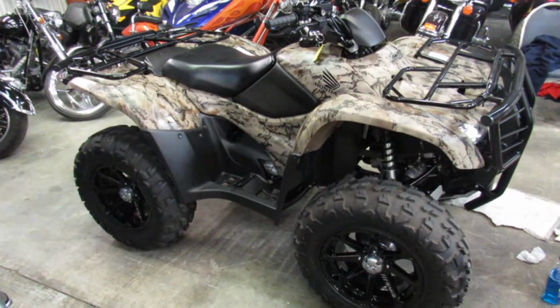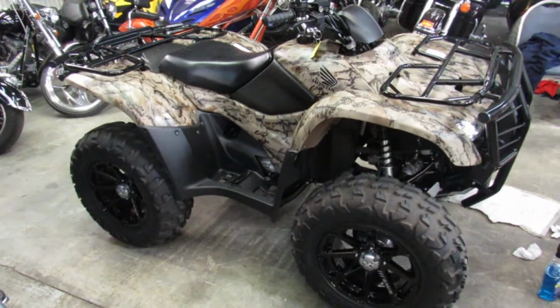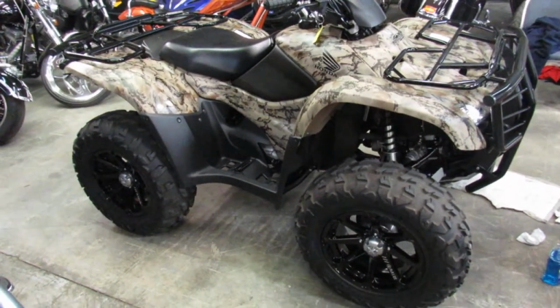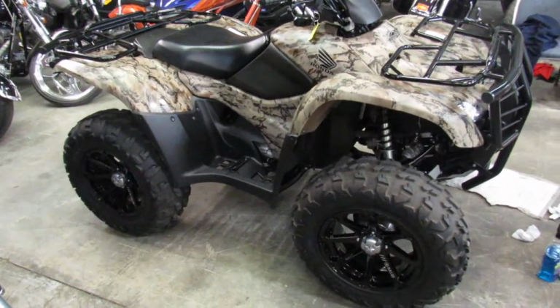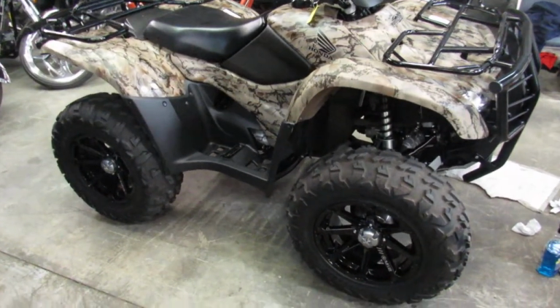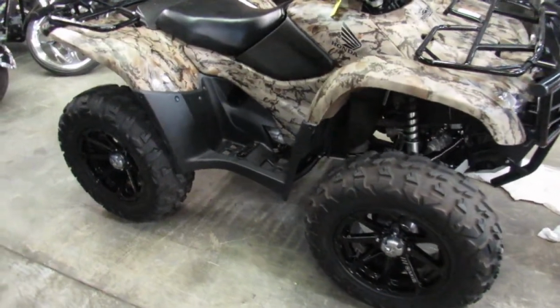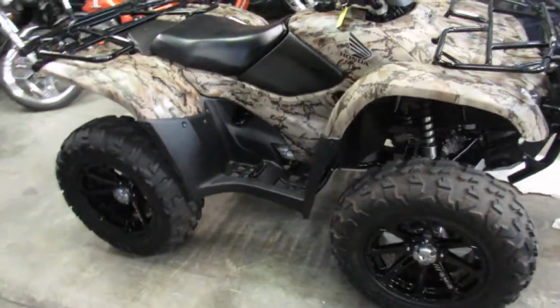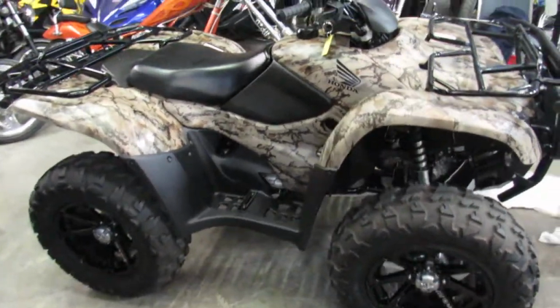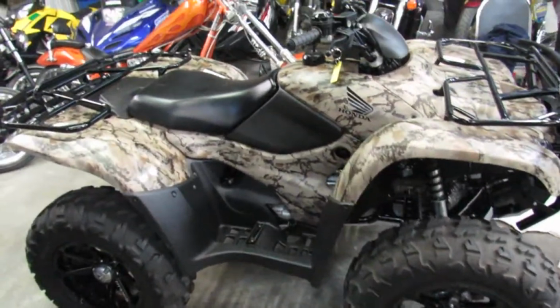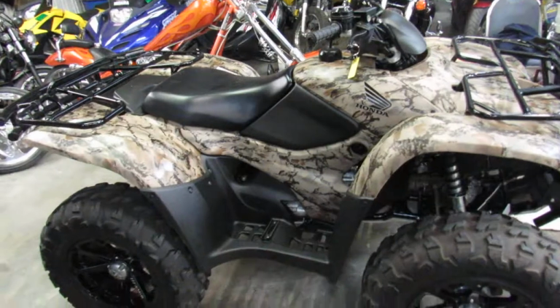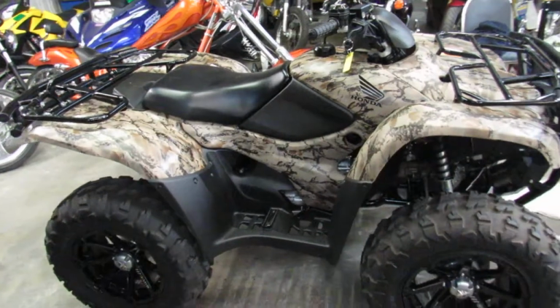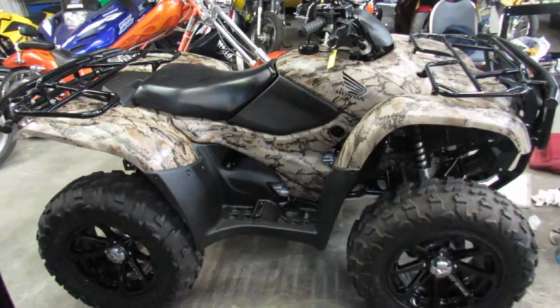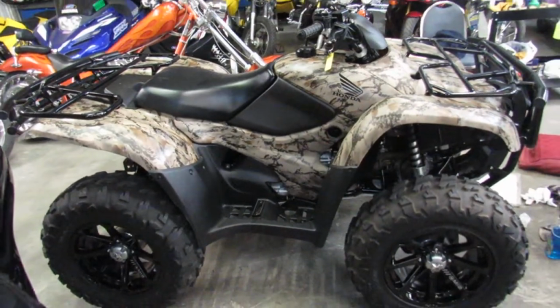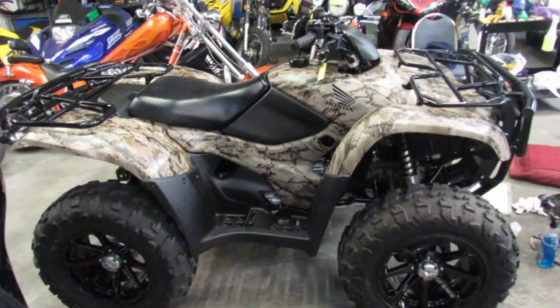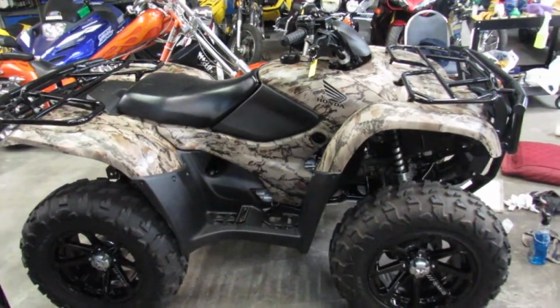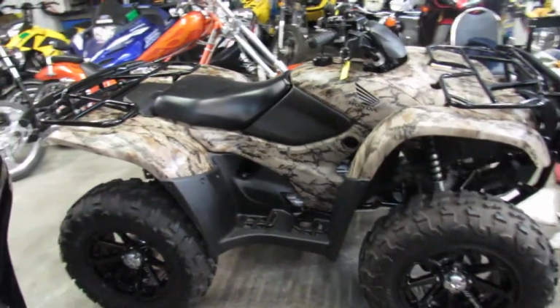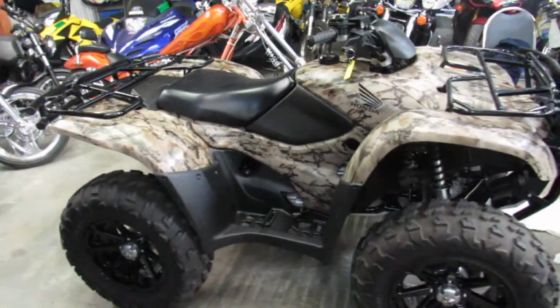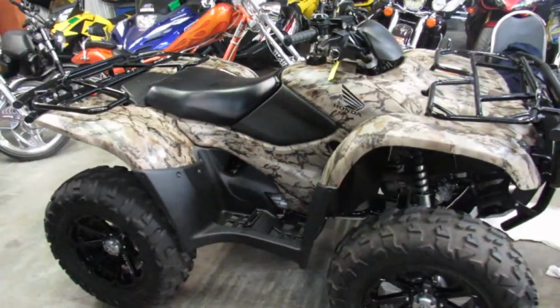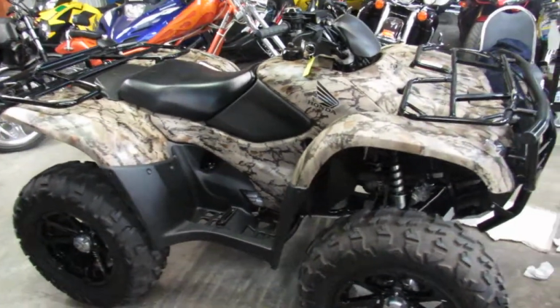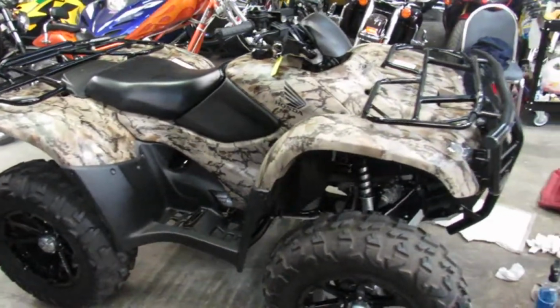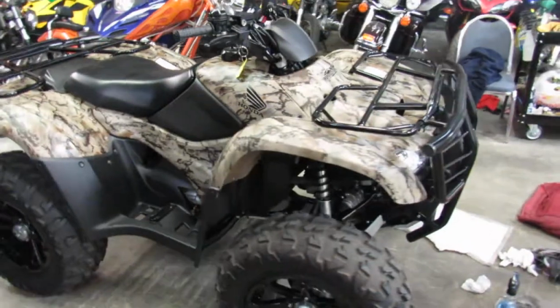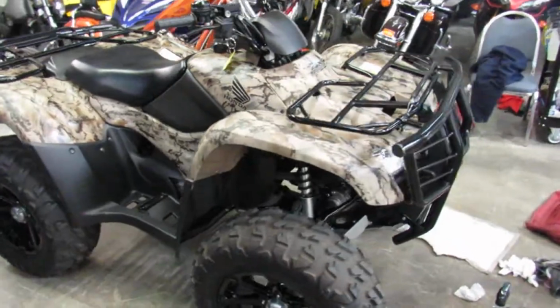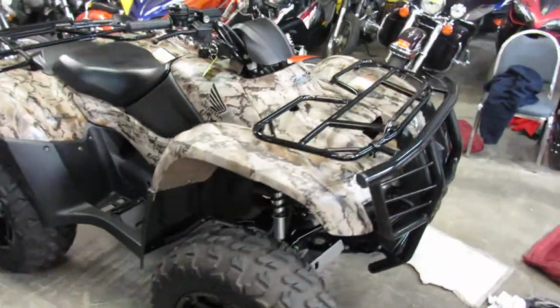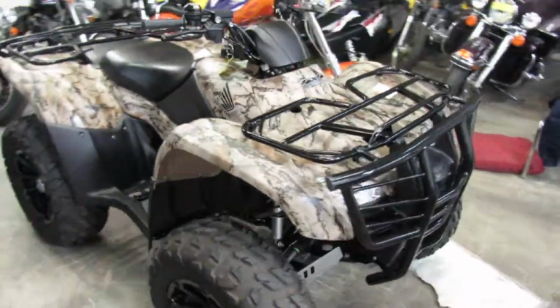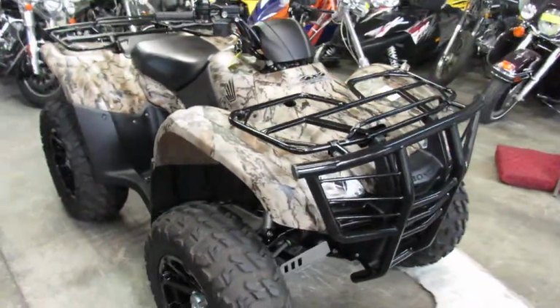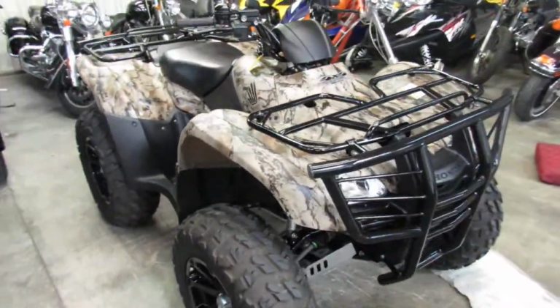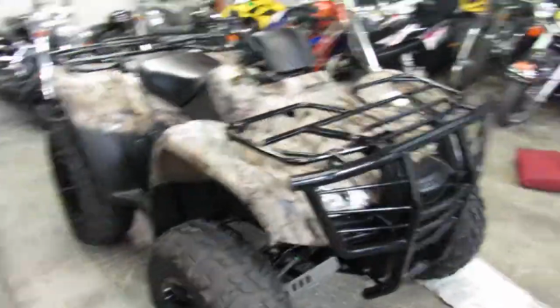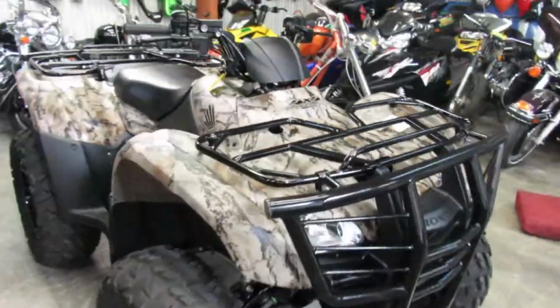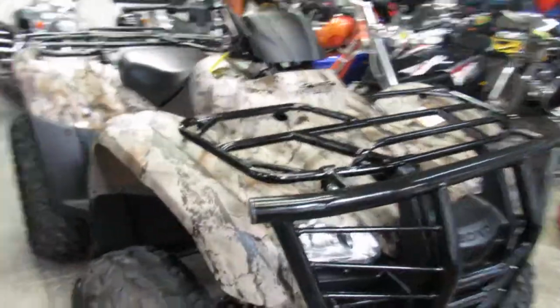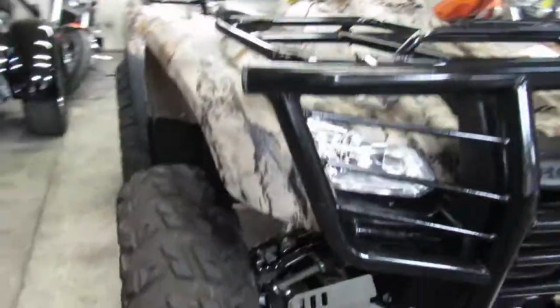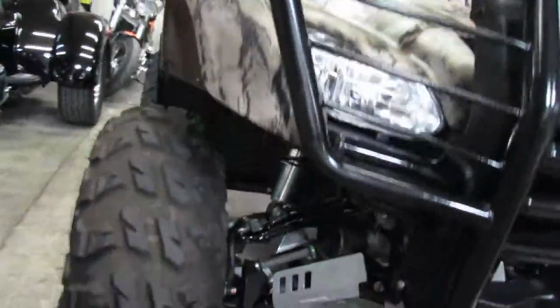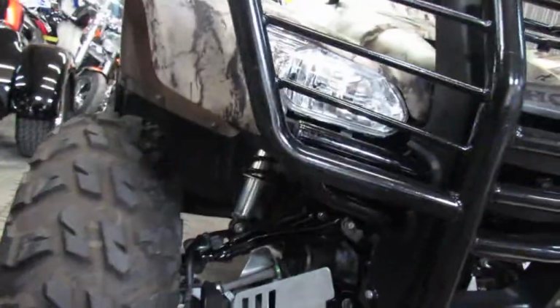Hey, we're getting into fall here at Approval Powersports. Anybody looking for a quad, we got the right one here. It's a 2012 Honda TRX 420 FPA — the FPA means it's loaded up.